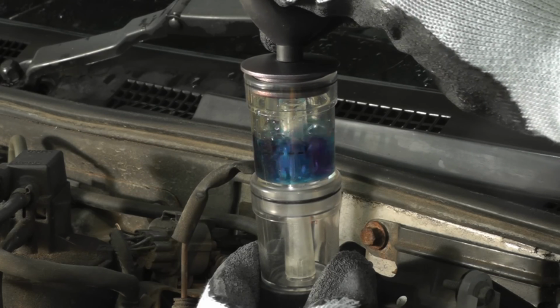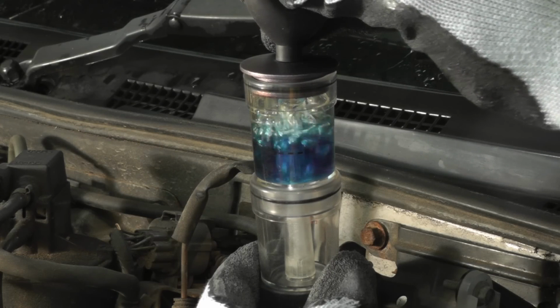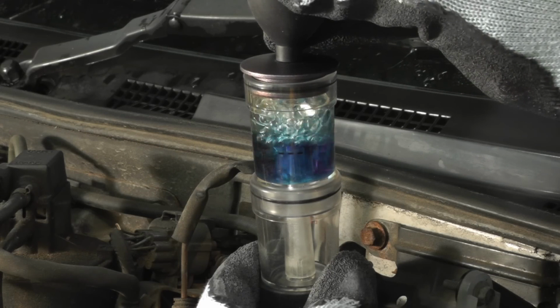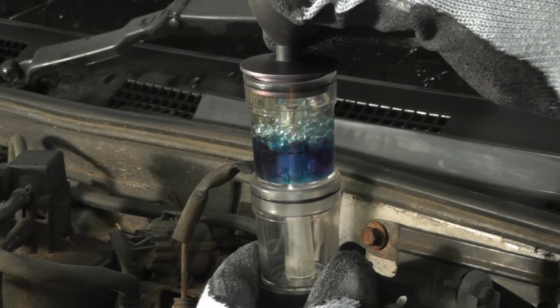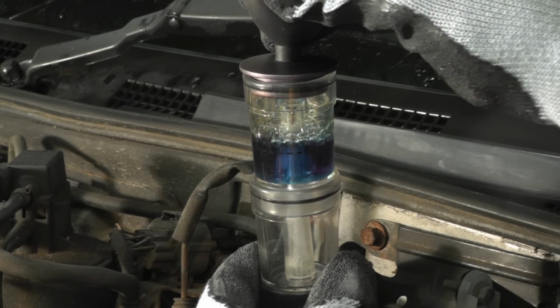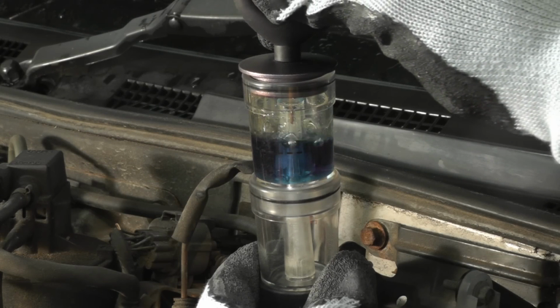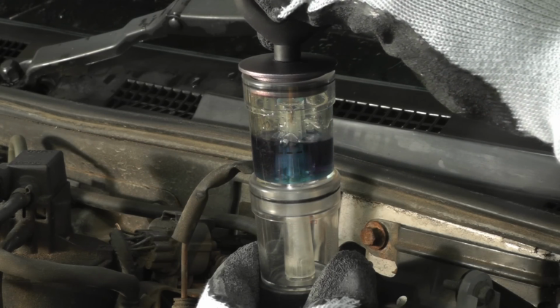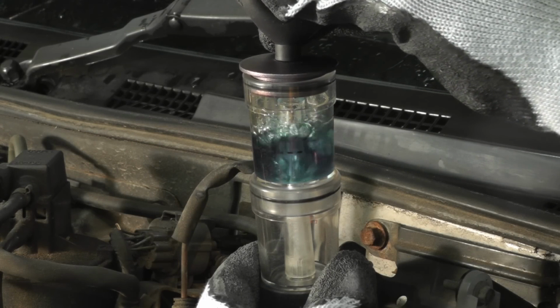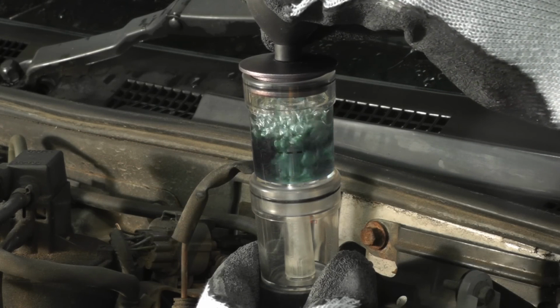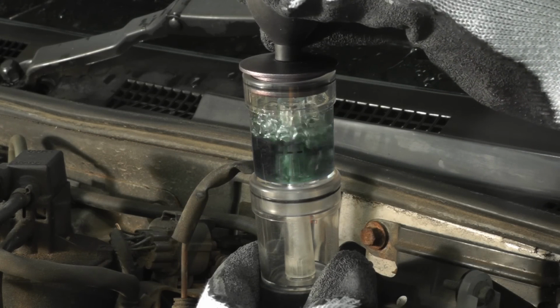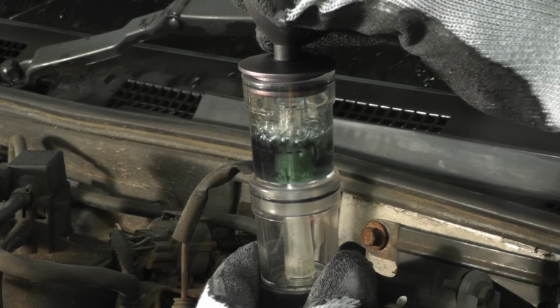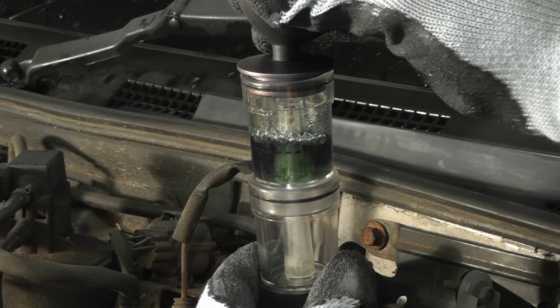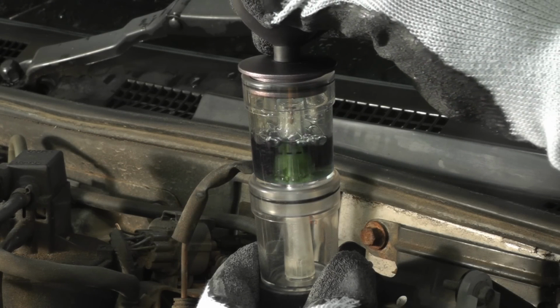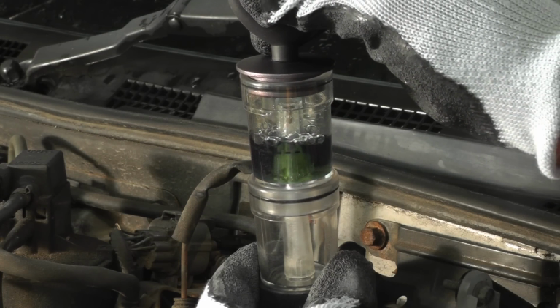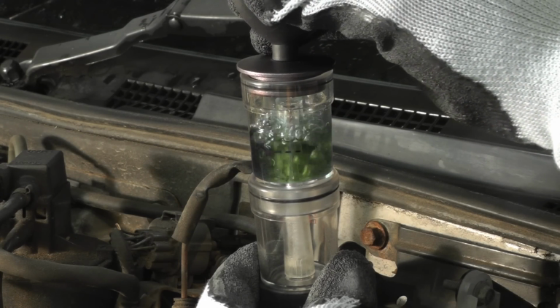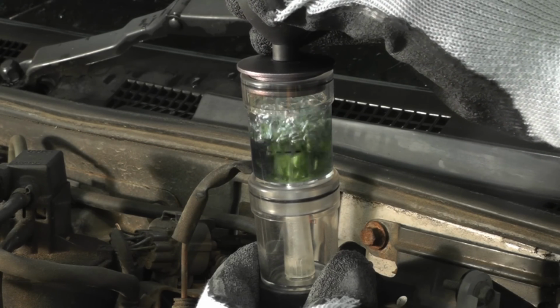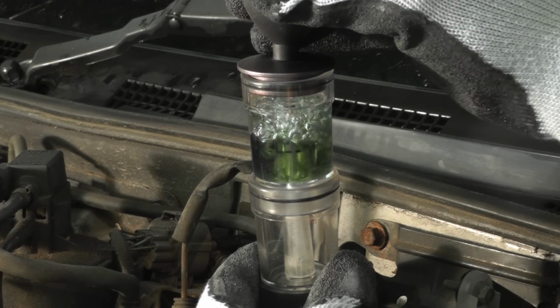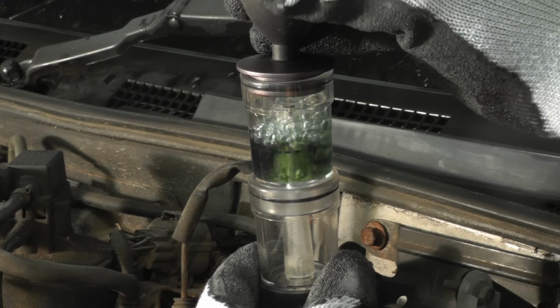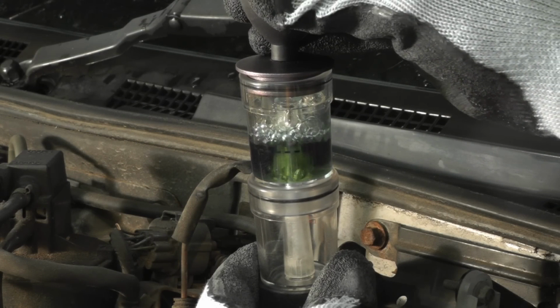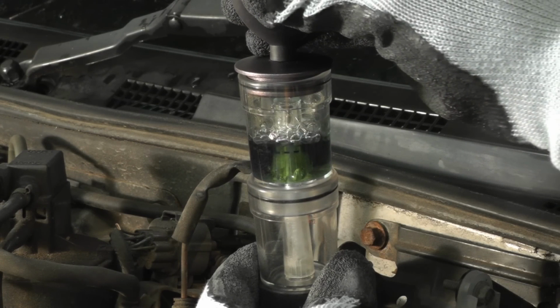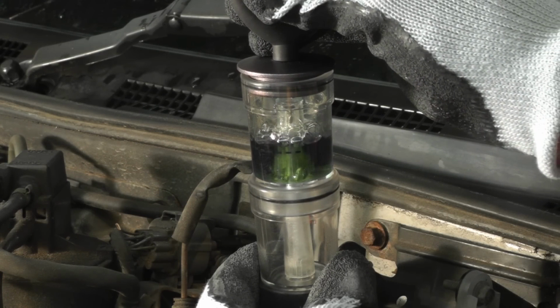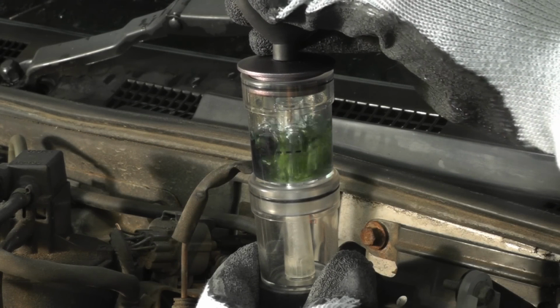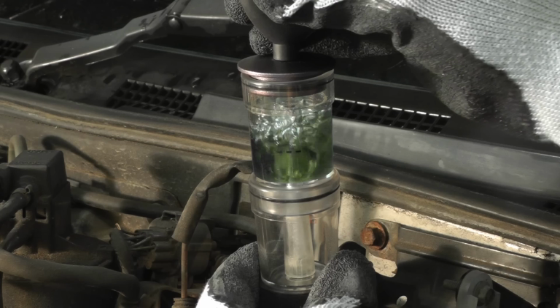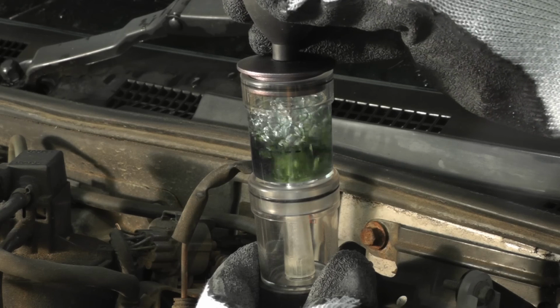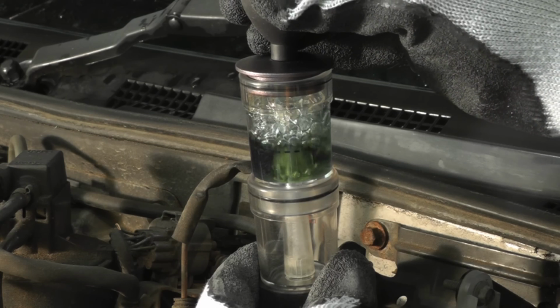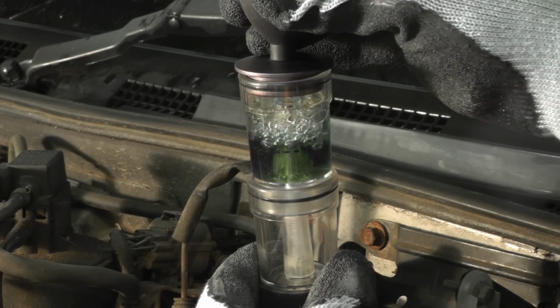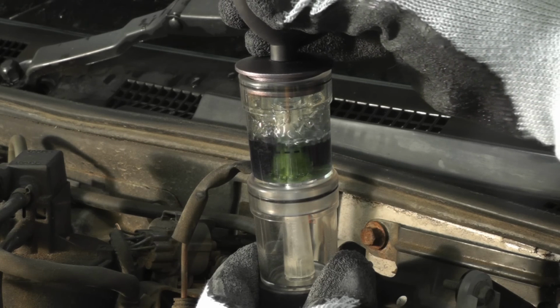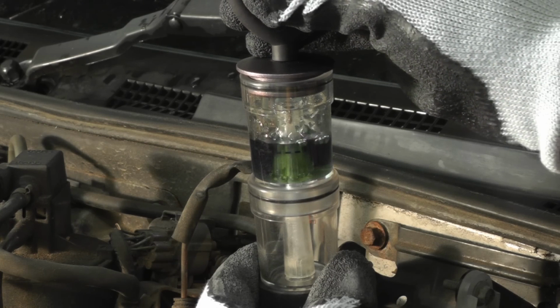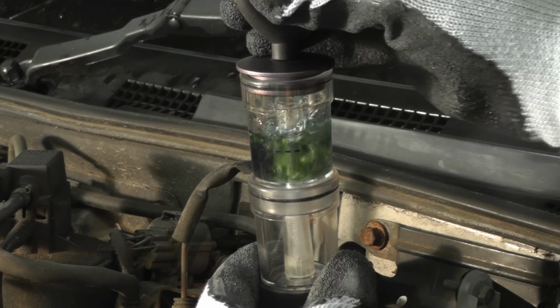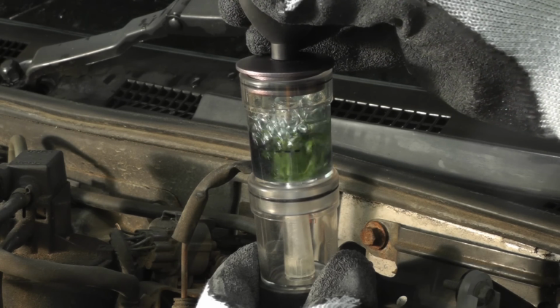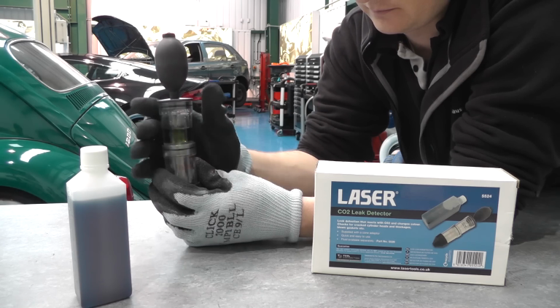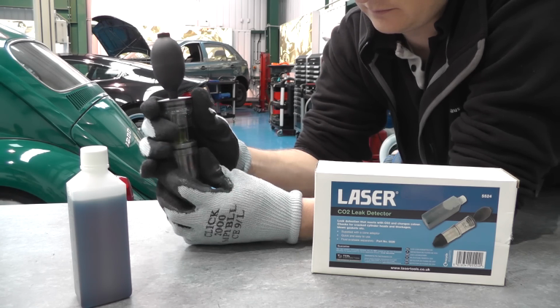vapour is drawn into the chamber. If the test fluid changes from blue to yellow-green, this indicates the presence of CO2 in the cooling system.